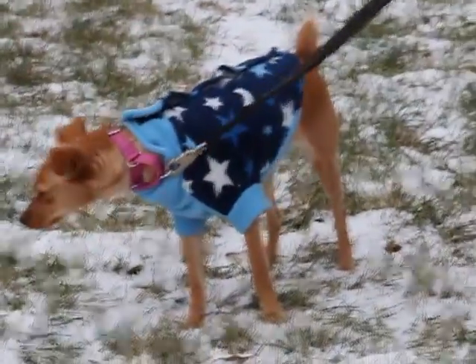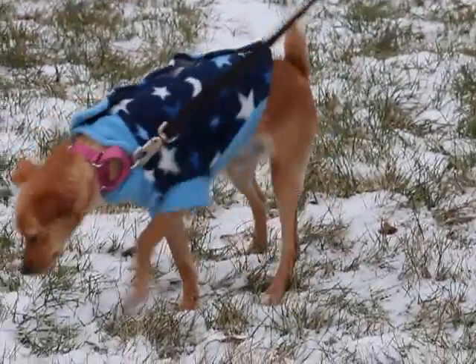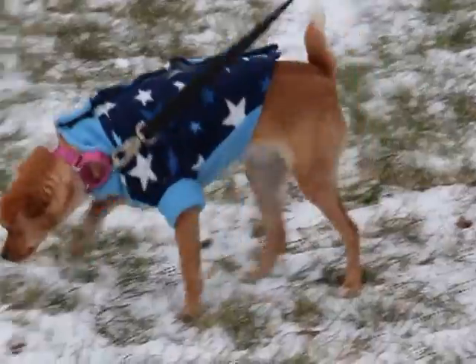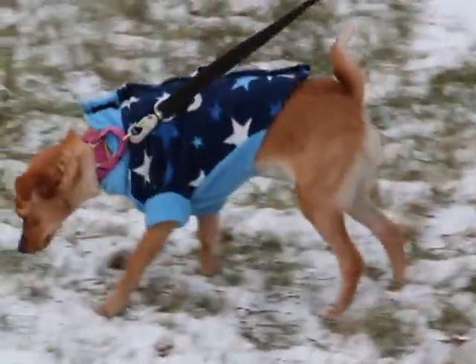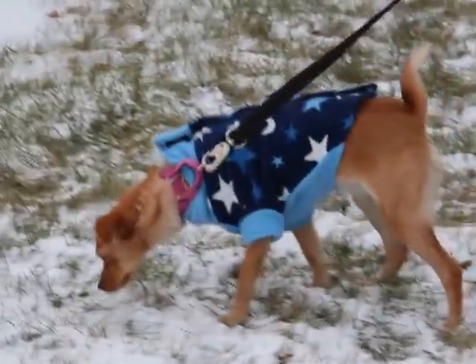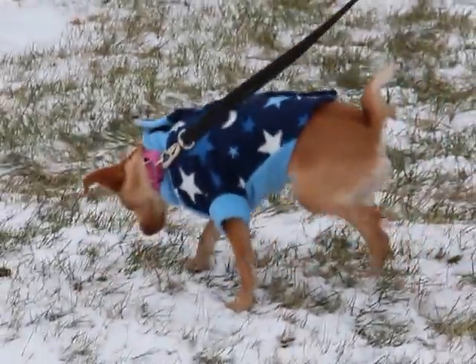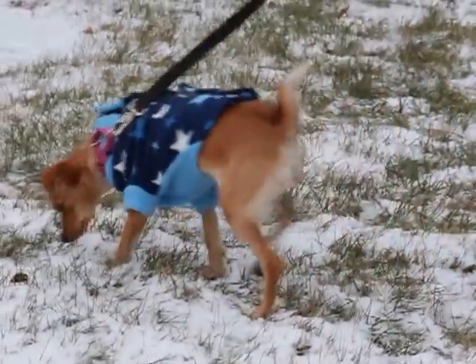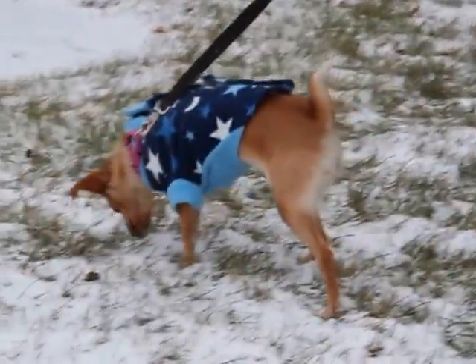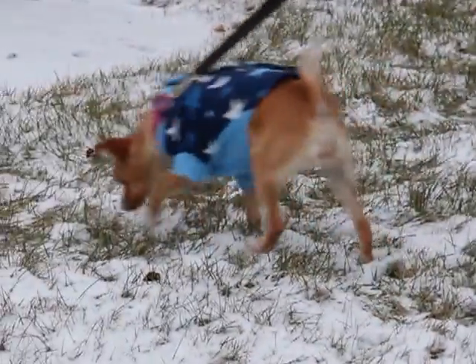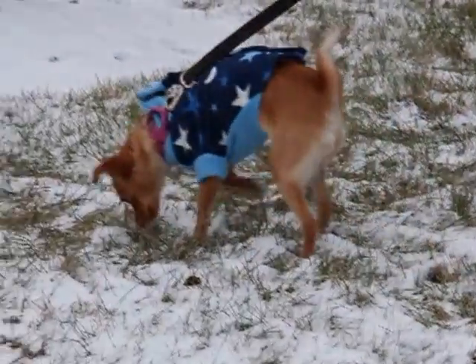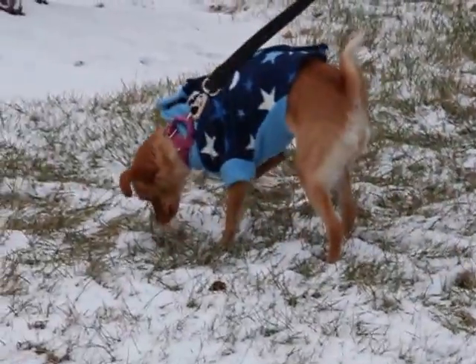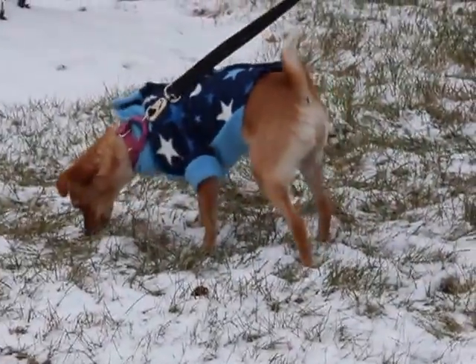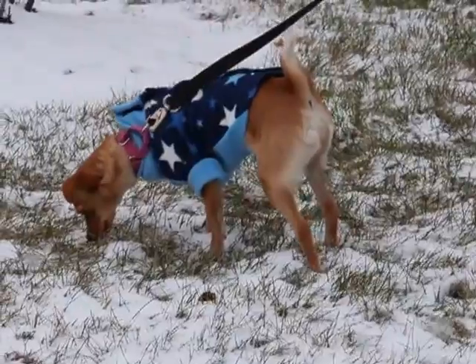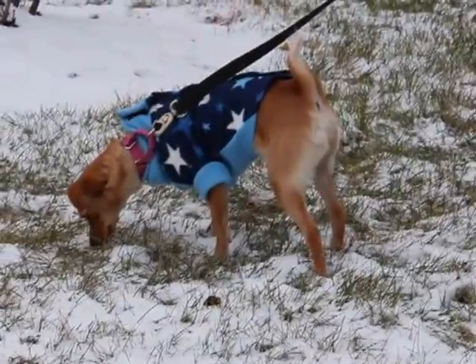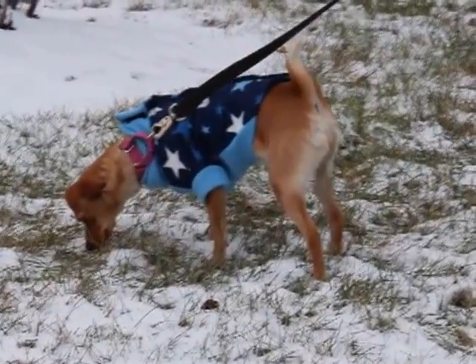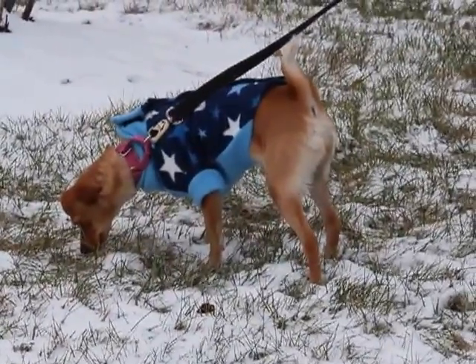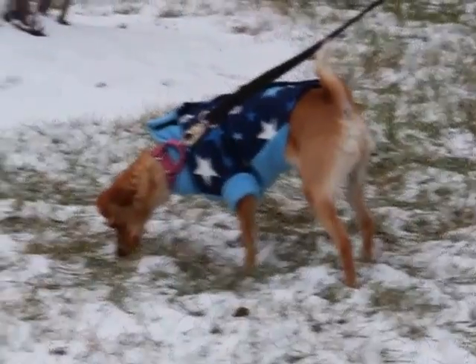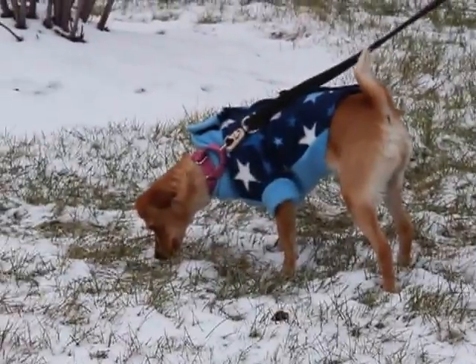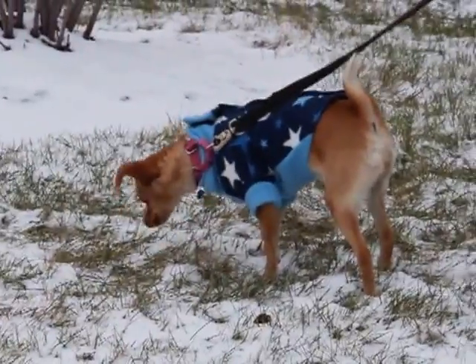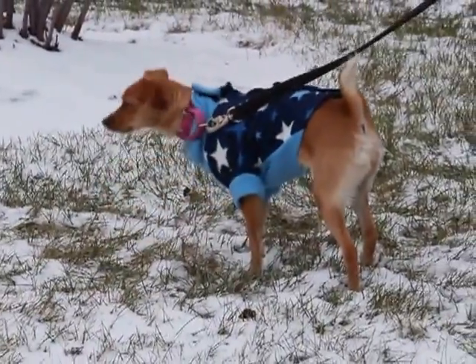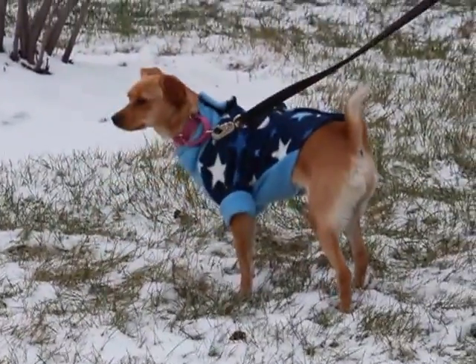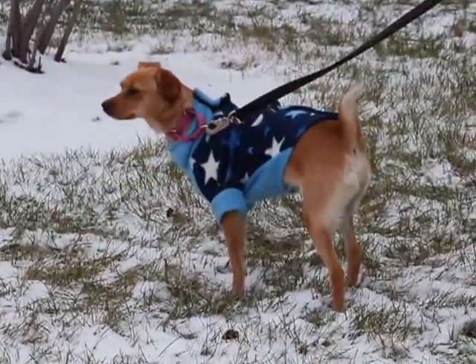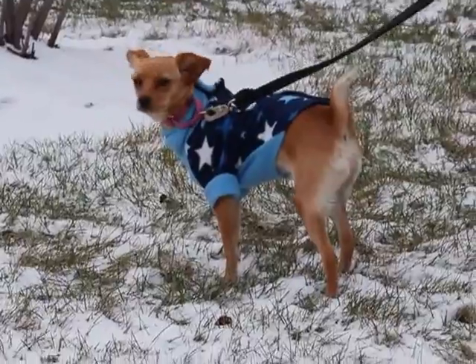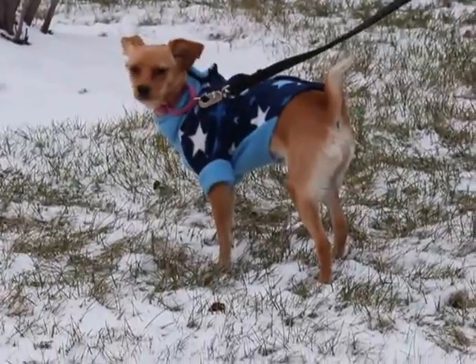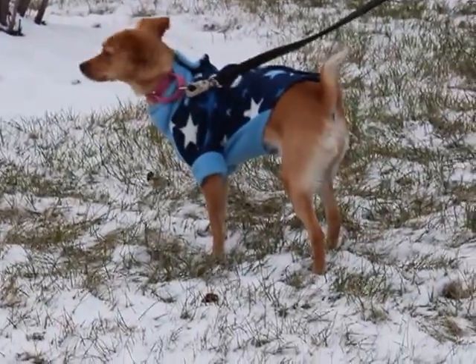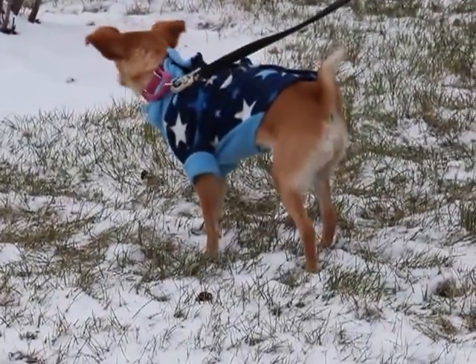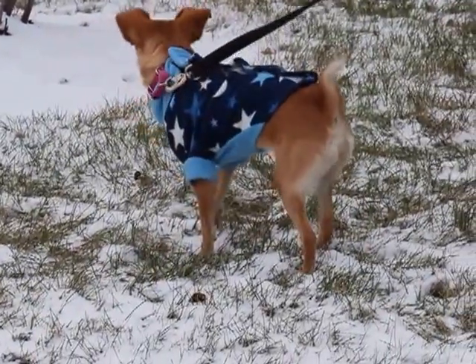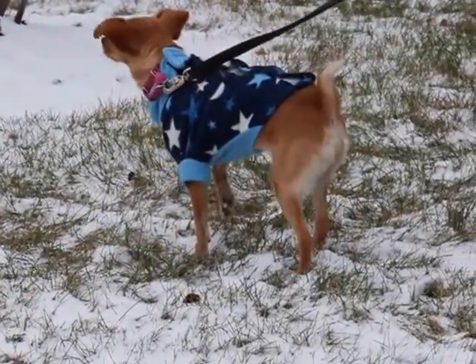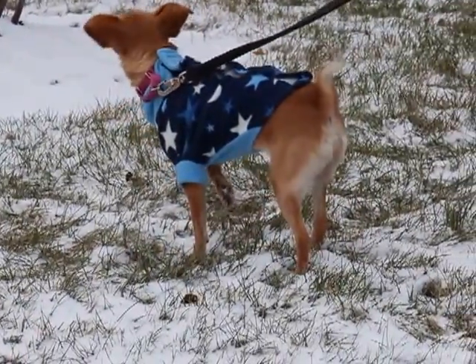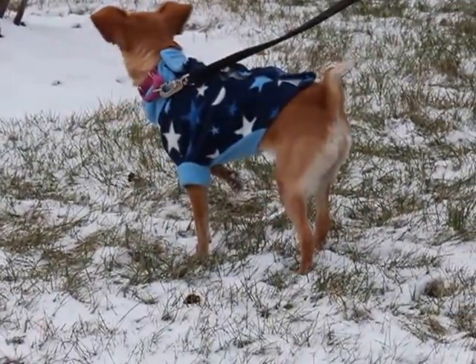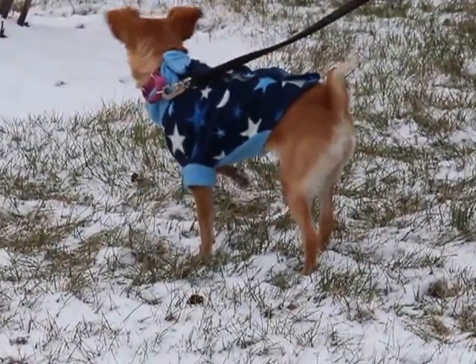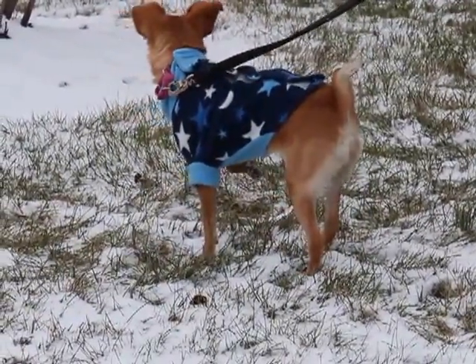She does like to come out here and smell and sniff and explore the world, so she'd be great in a home that could just take her for leisurely walks and let her do that, at least while it's cold outside. She is very friendly, loves to be petted and scratched, and is just a very curious, good-natured little girl.